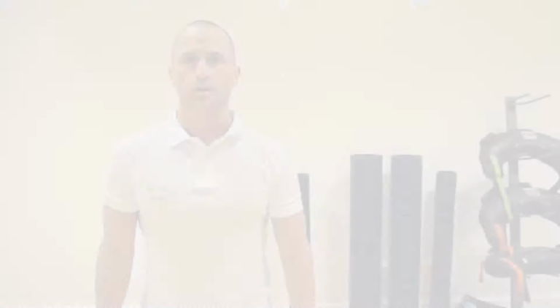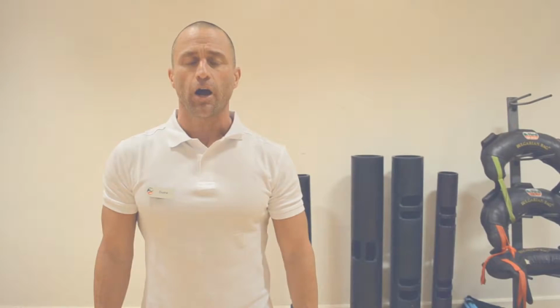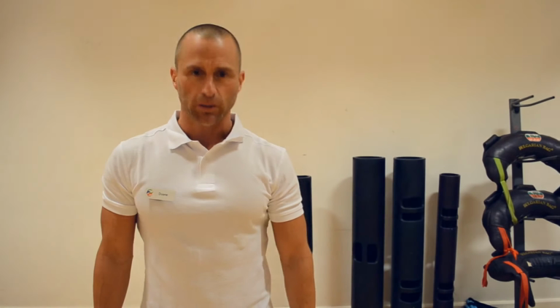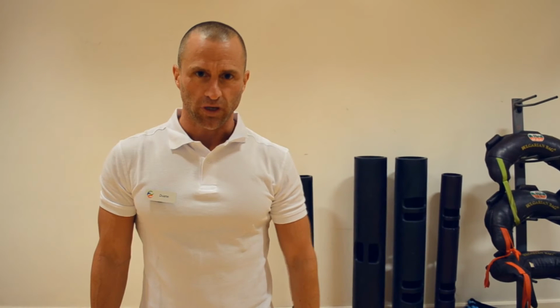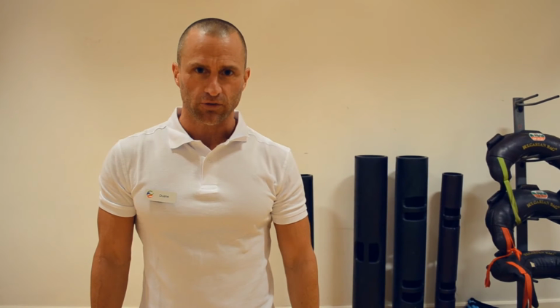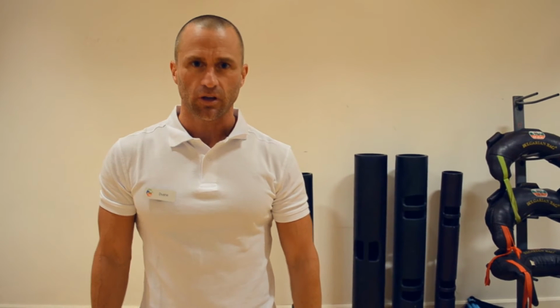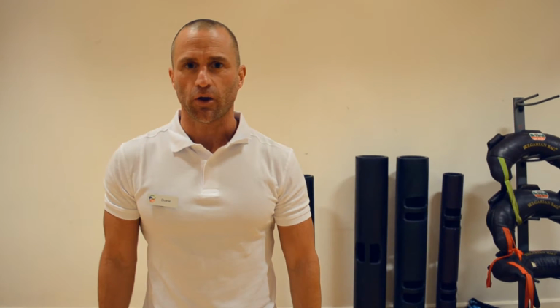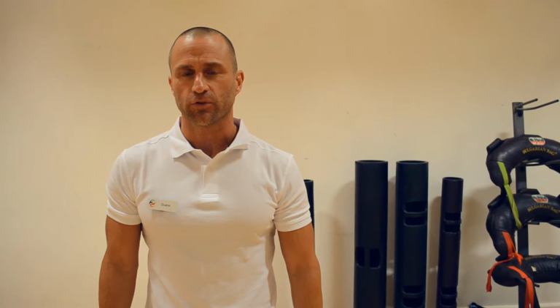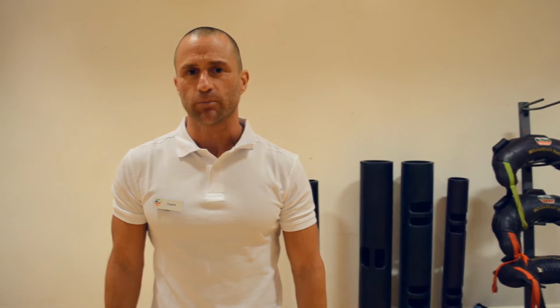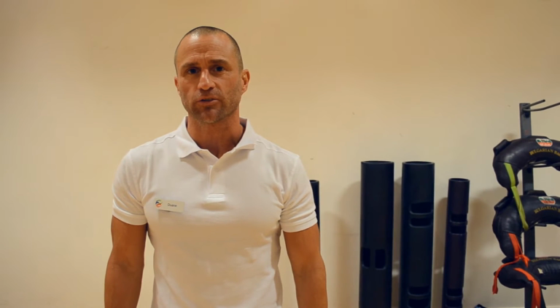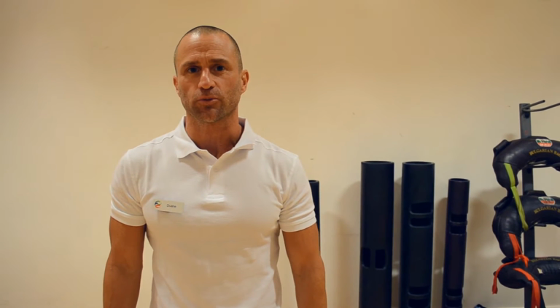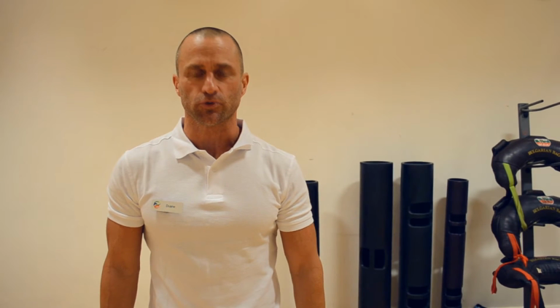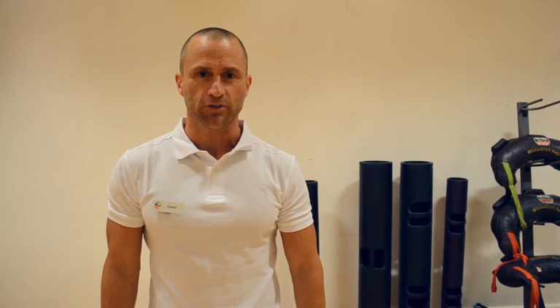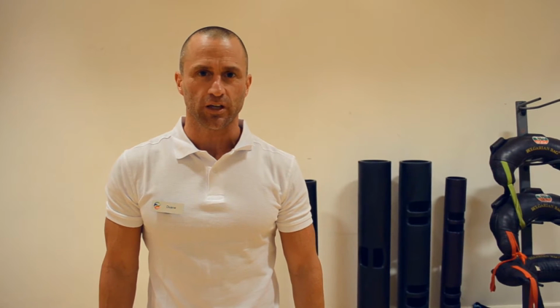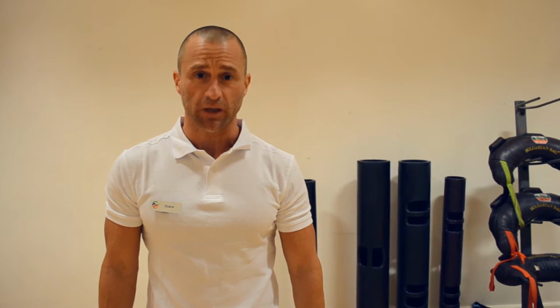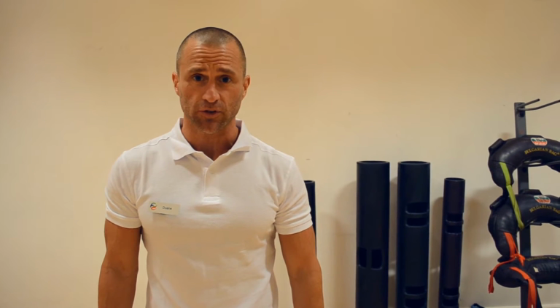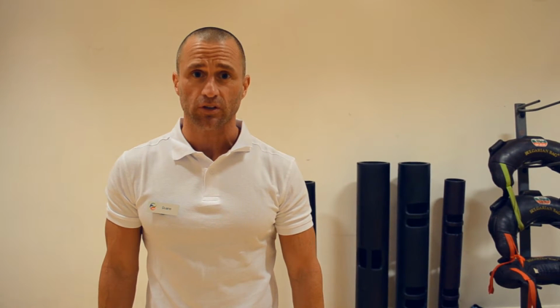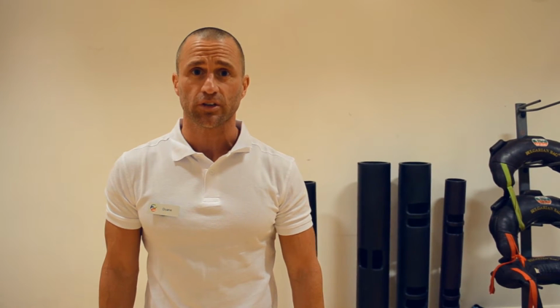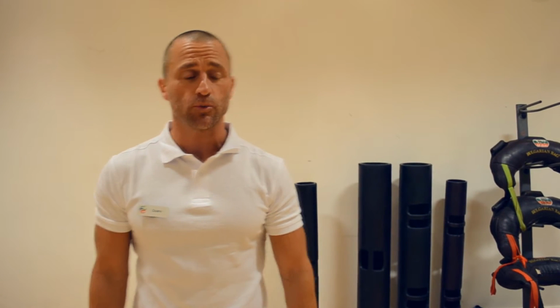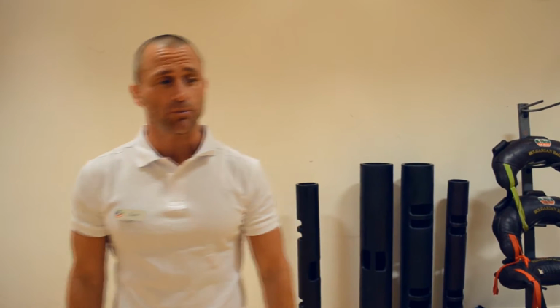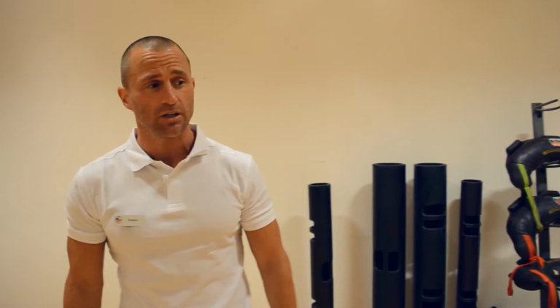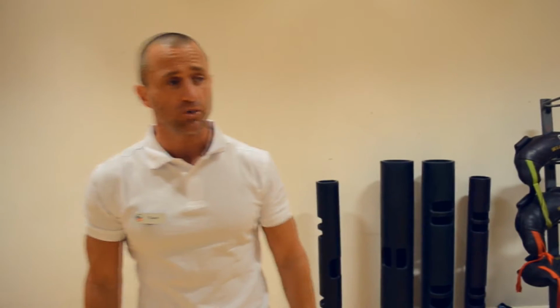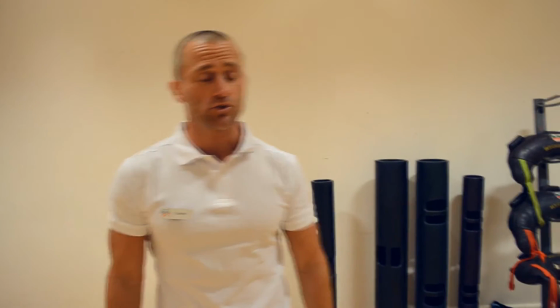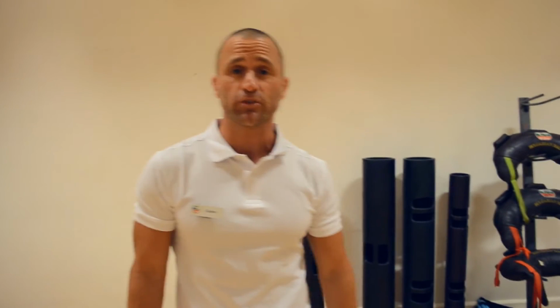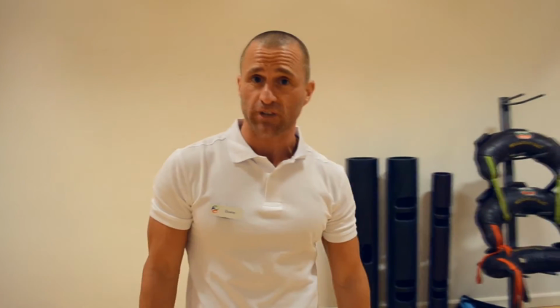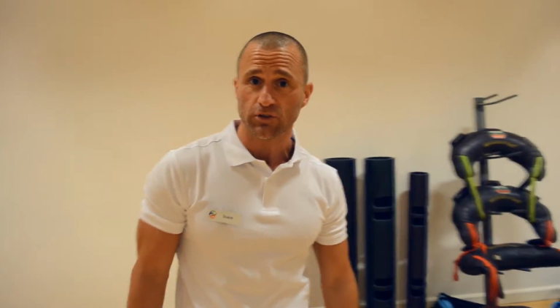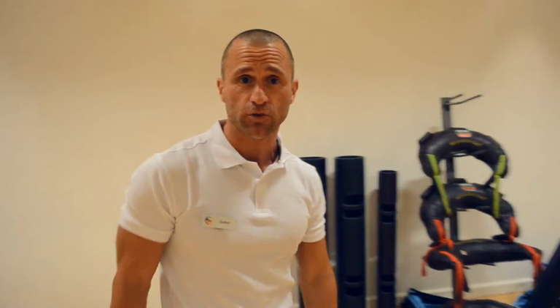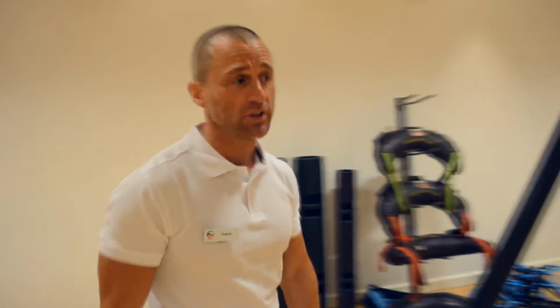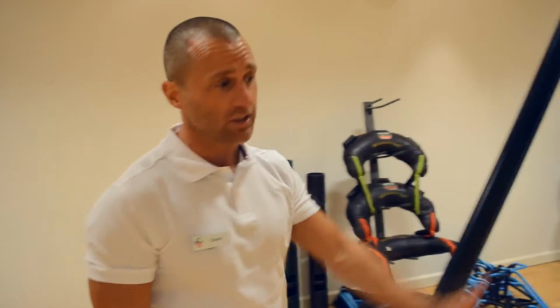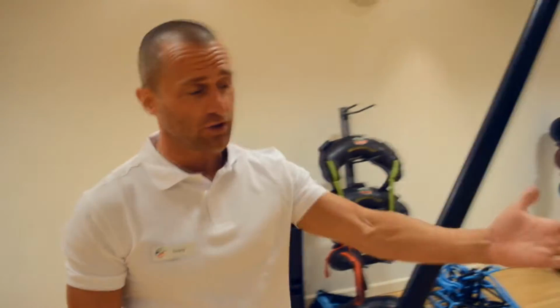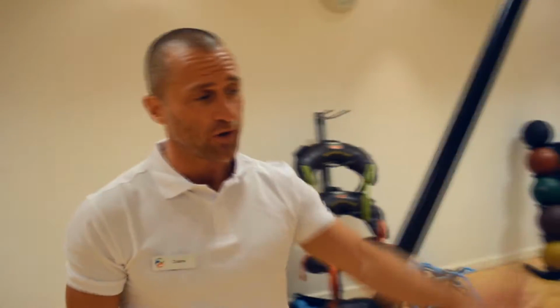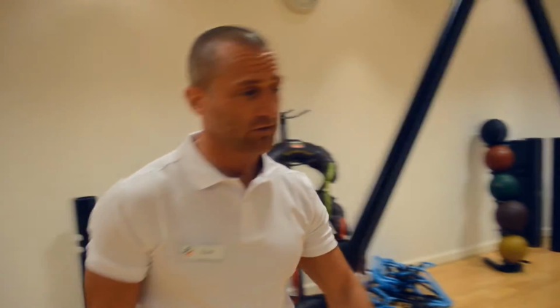Hi, my name is Dwayne Hanson. I work for the Basingstoke Sports Trust in Basingstoke. Today we're going to be using tricep extensions using TRX.